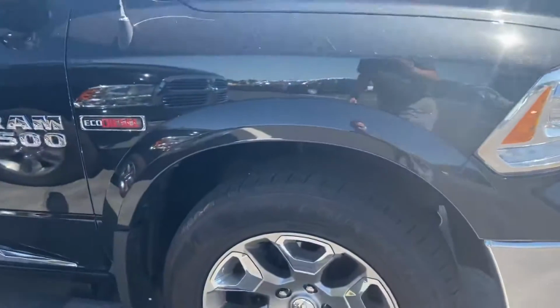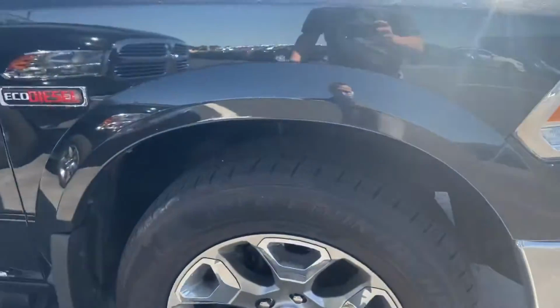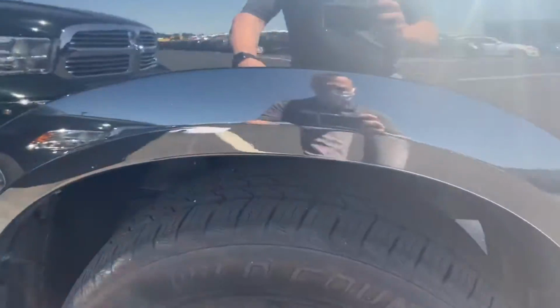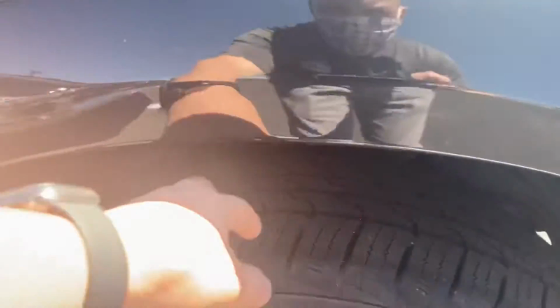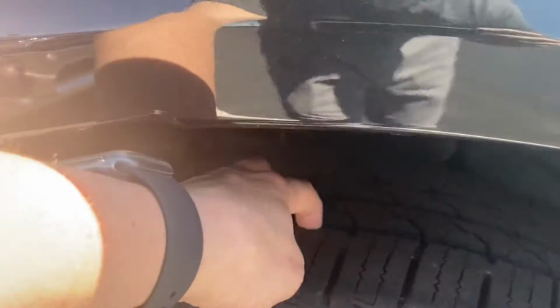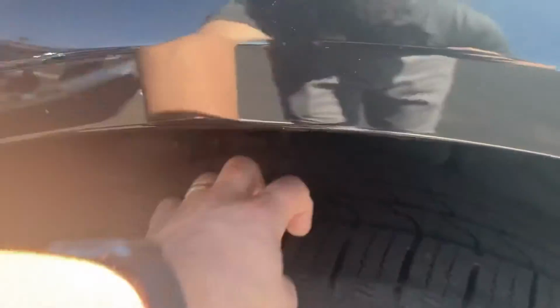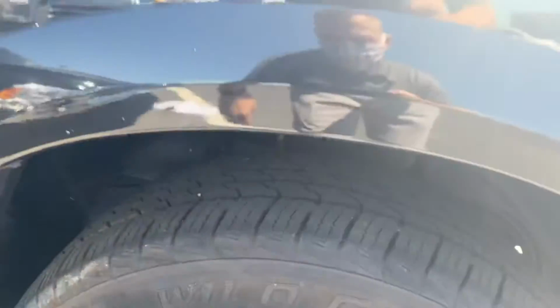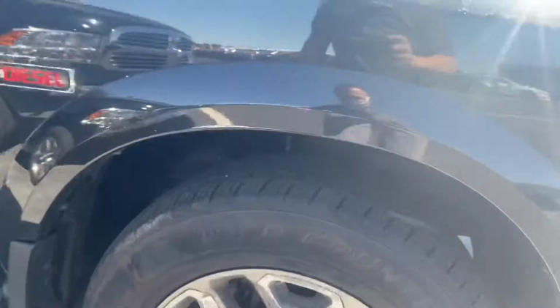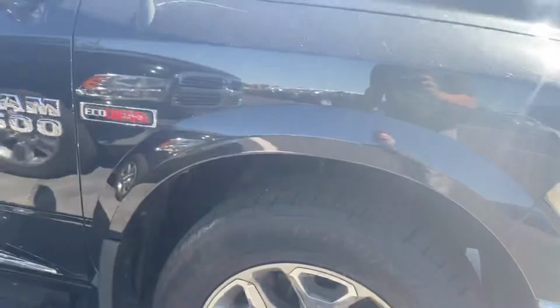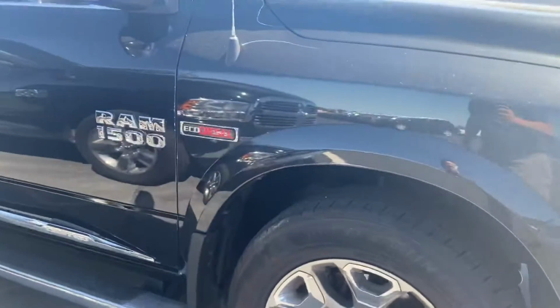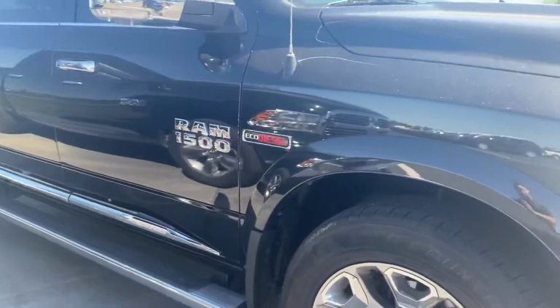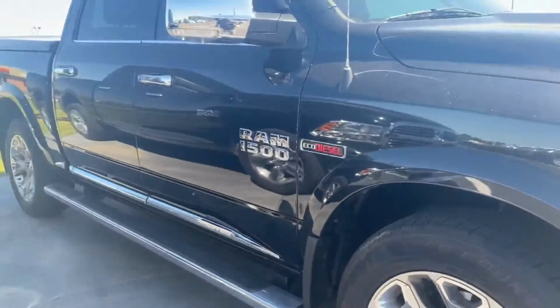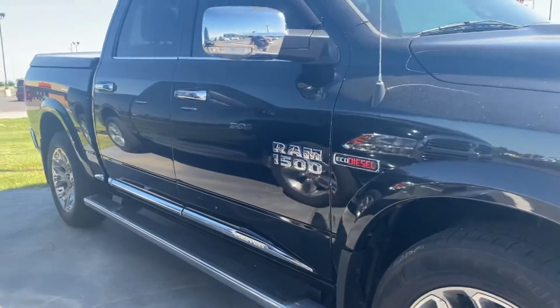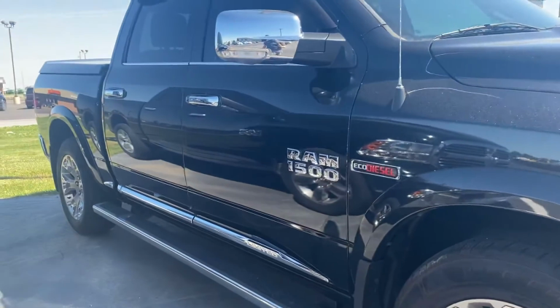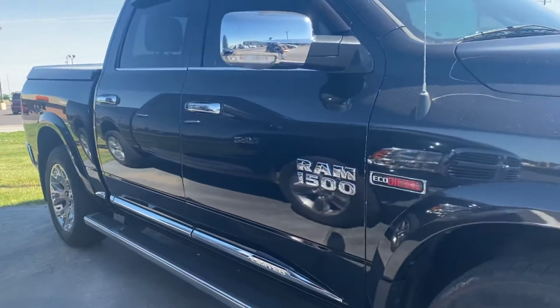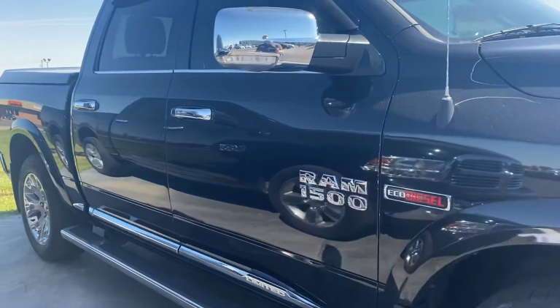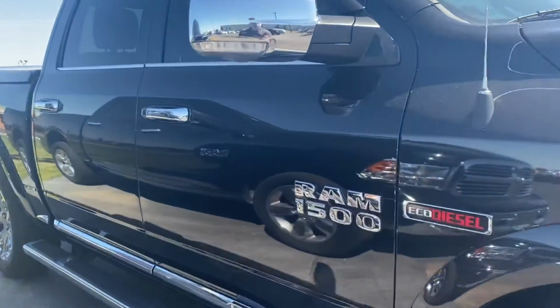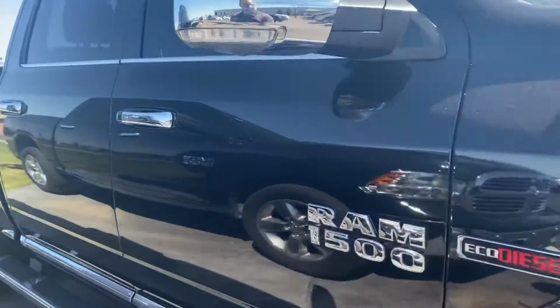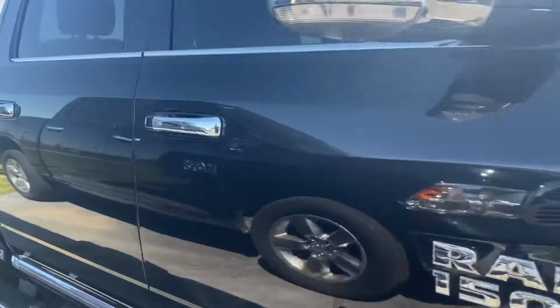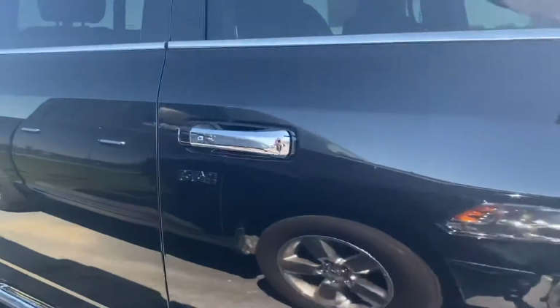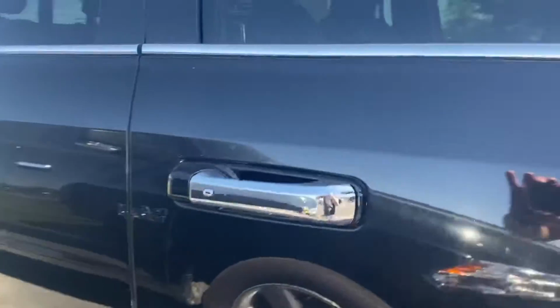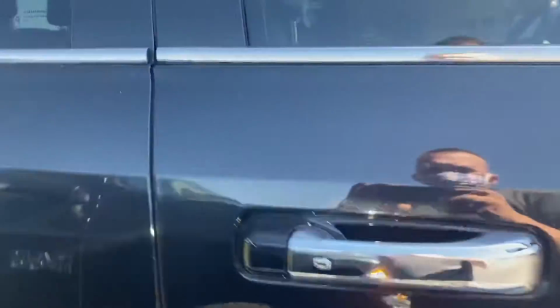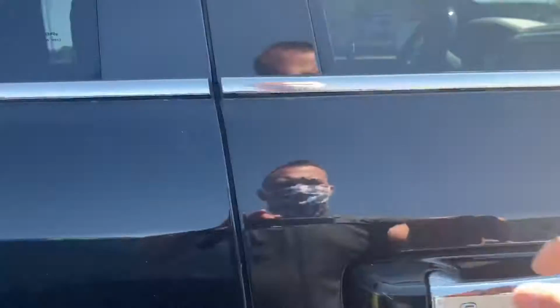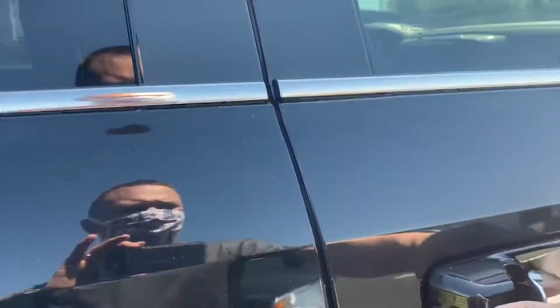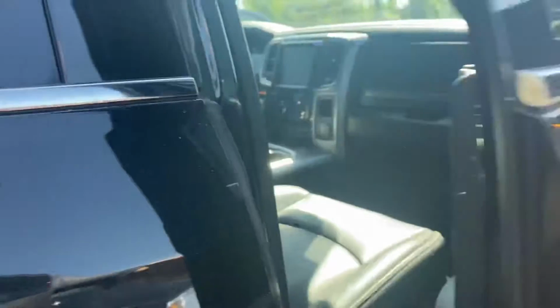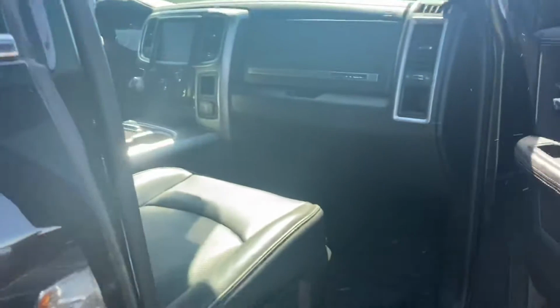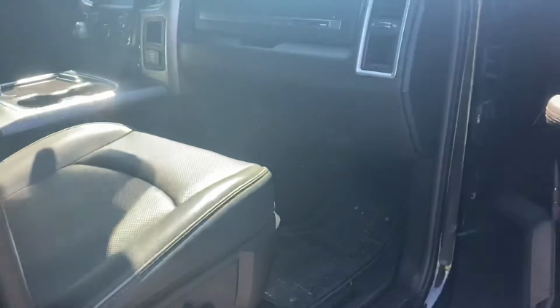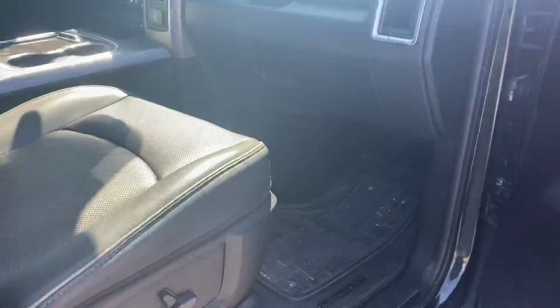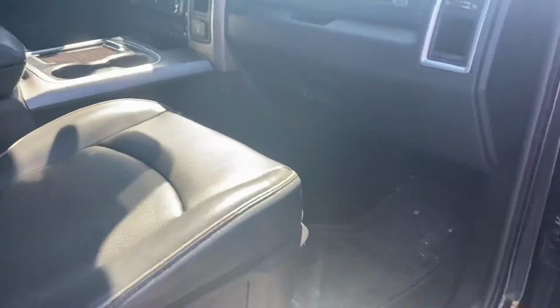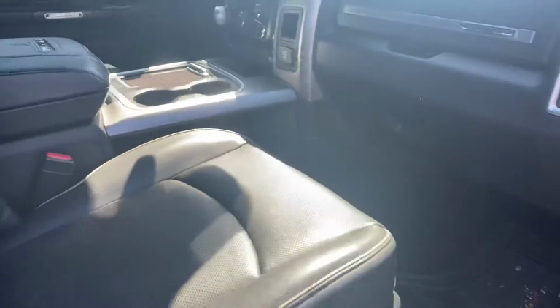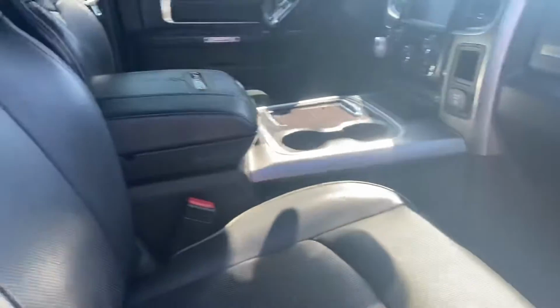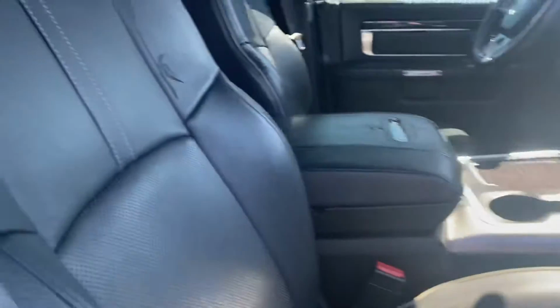It's got good Wild Country tires on there, running boards wheel-to-wheel, power passenger seat, and leather.